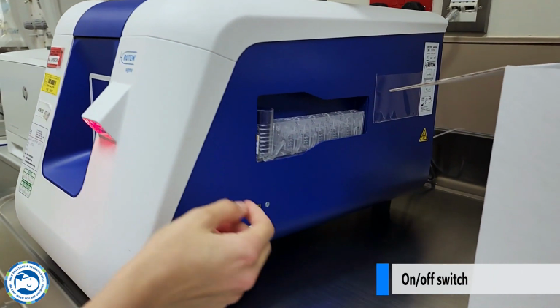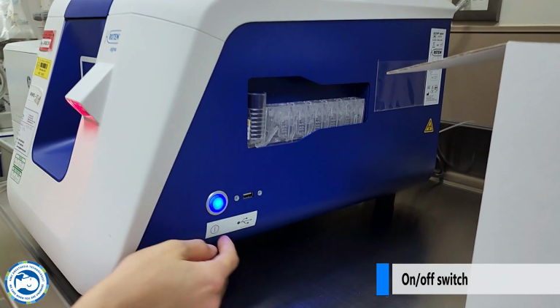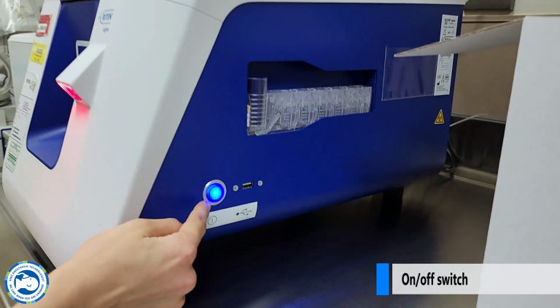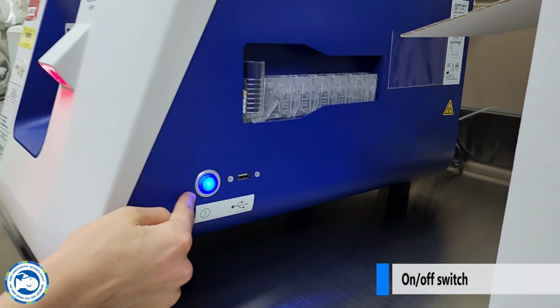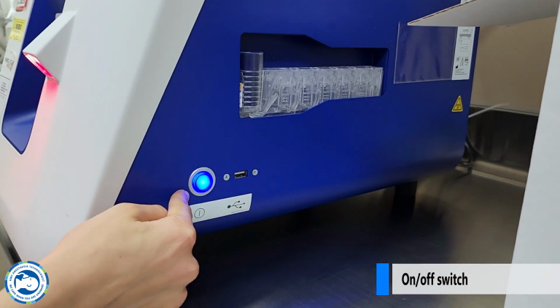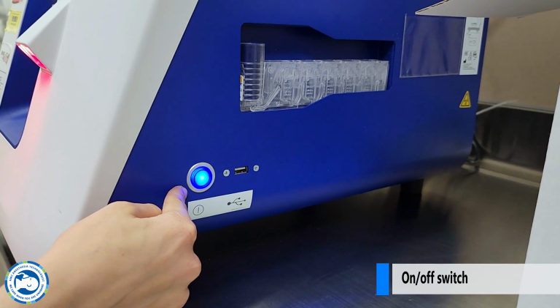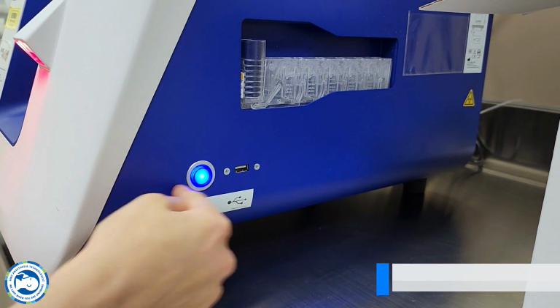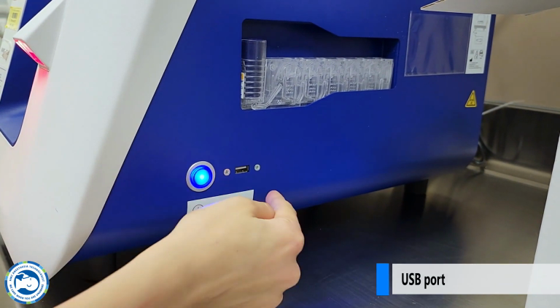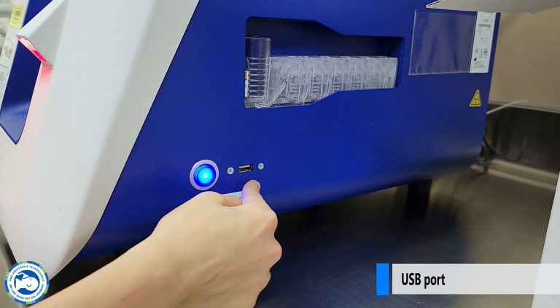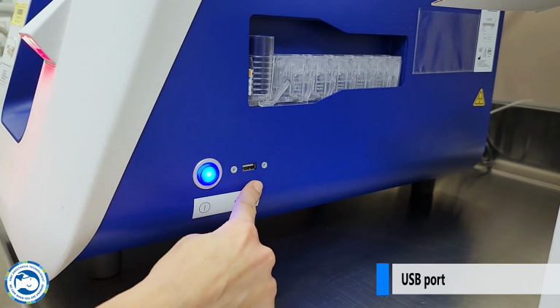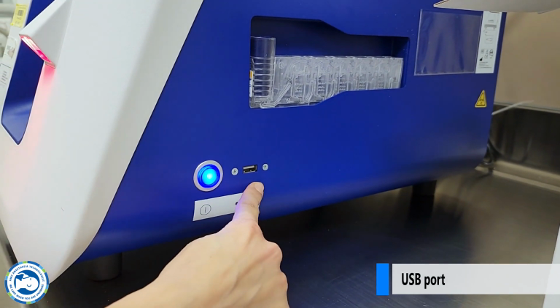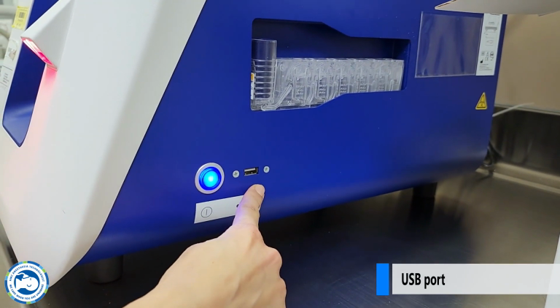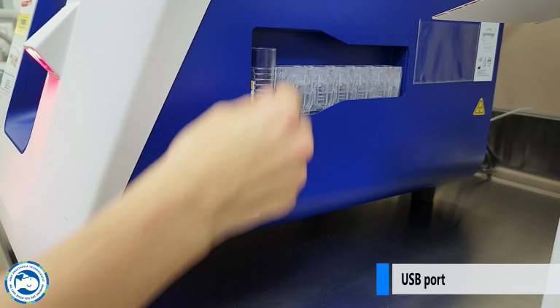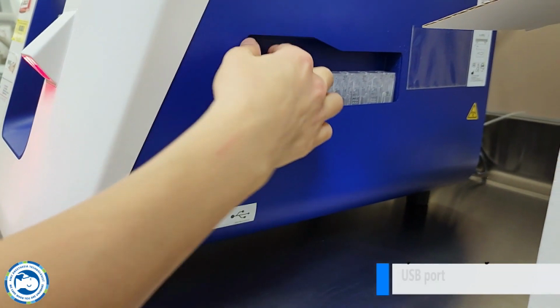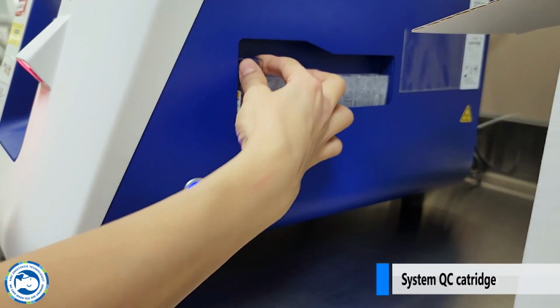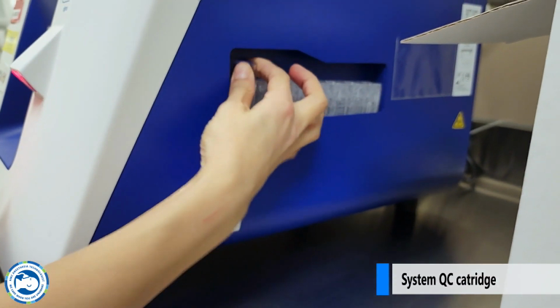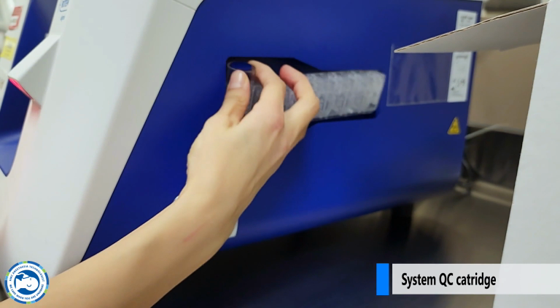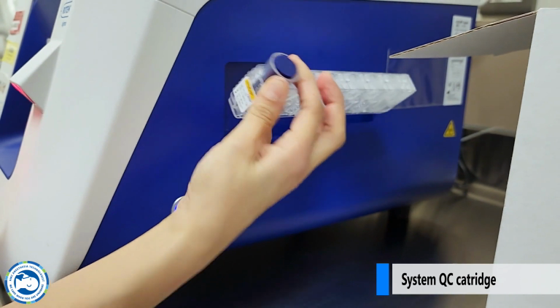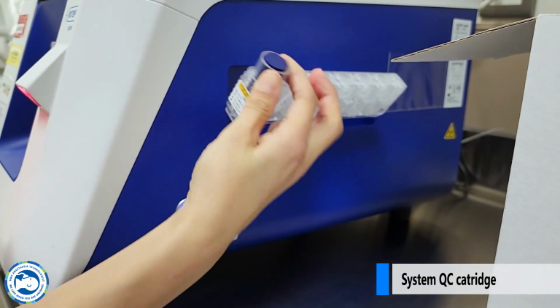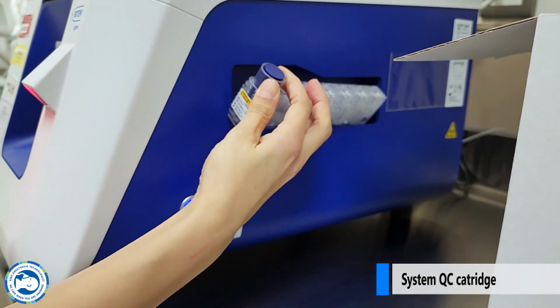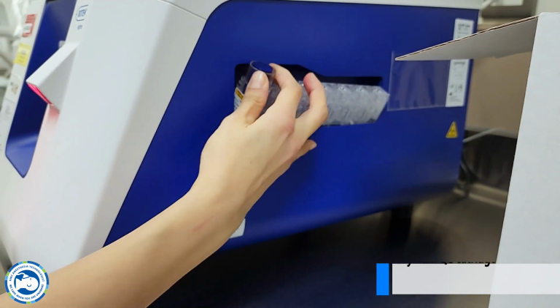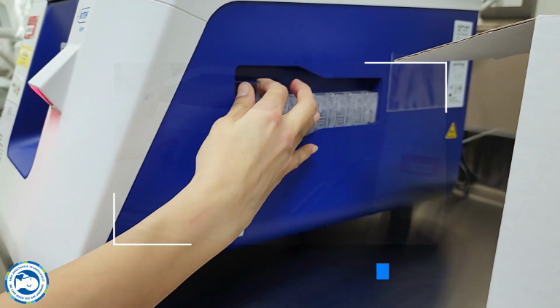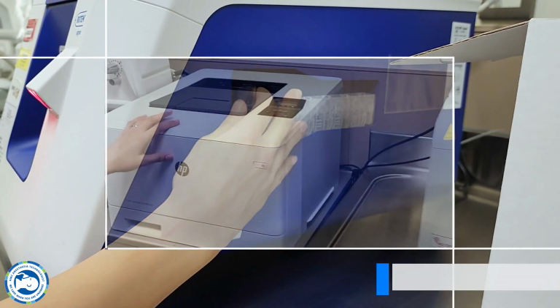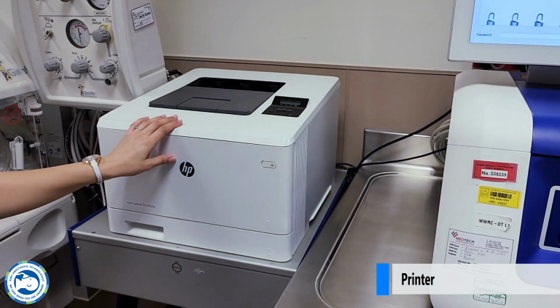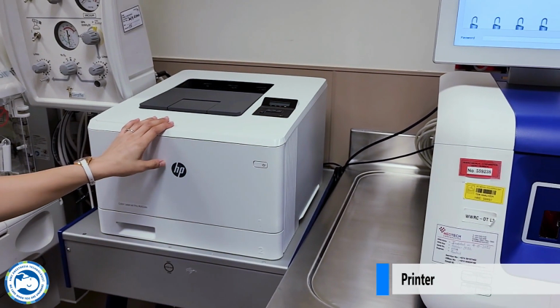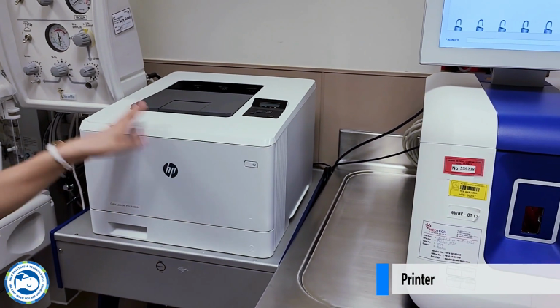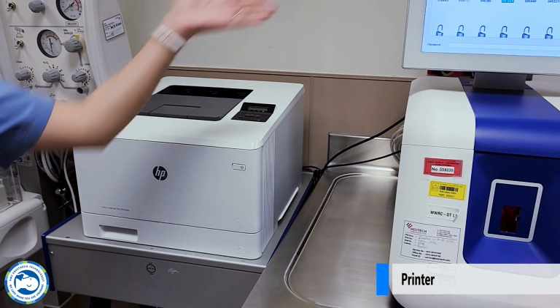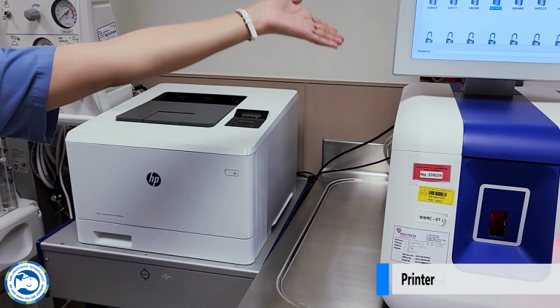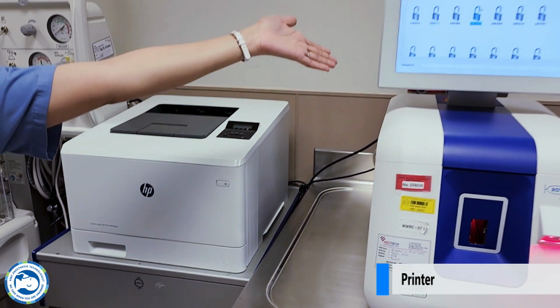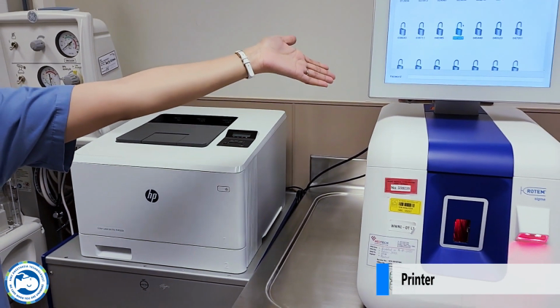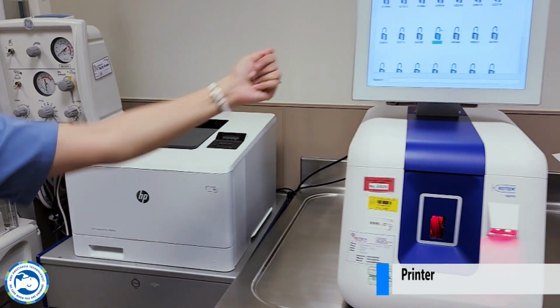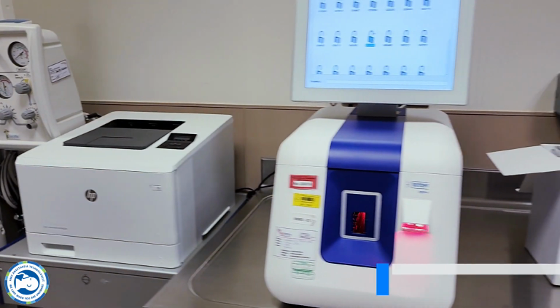Here is the main switch on/off button and the USB port for the export of data. The system QC cartridge is located on the right side of the device. A printer which is connected to the system allows to print numeric results and rotograms.